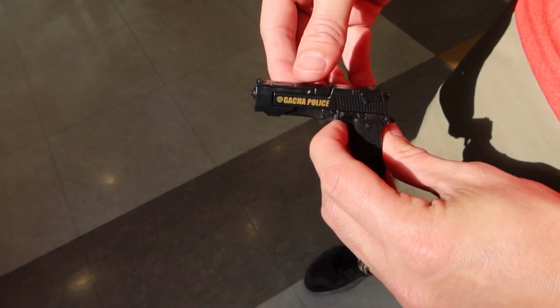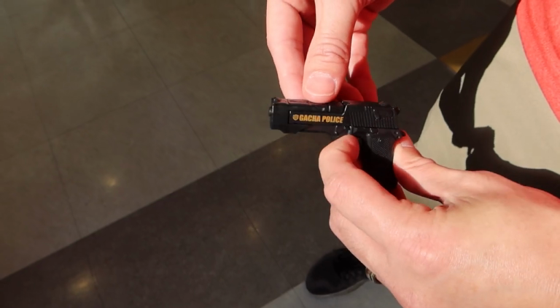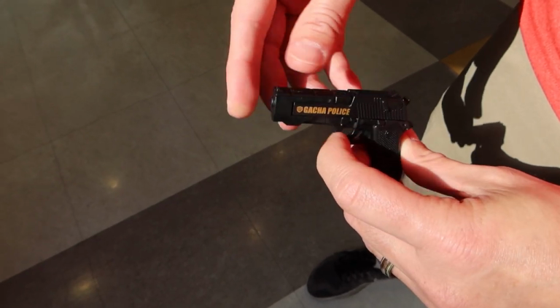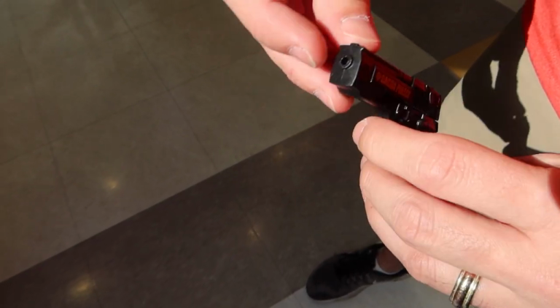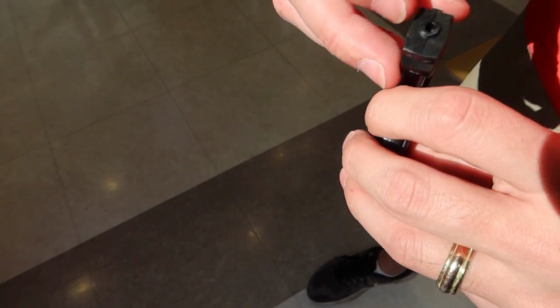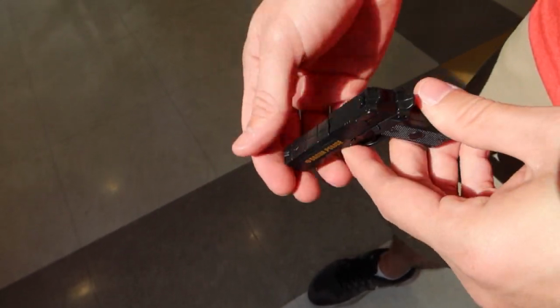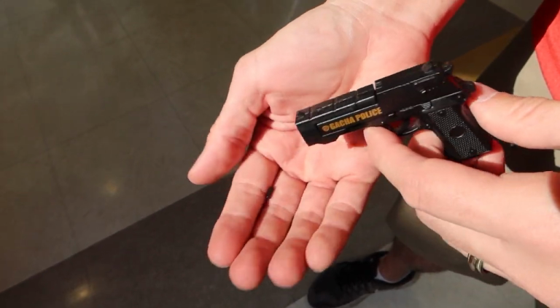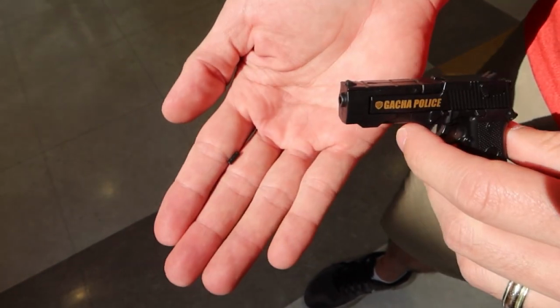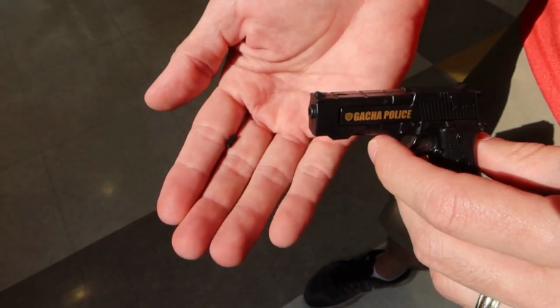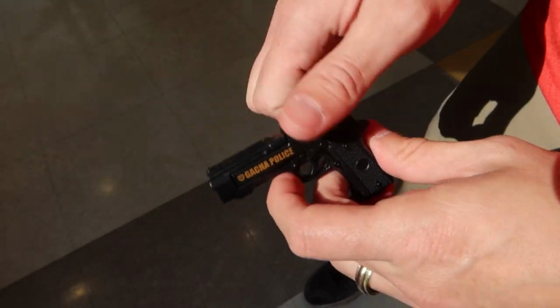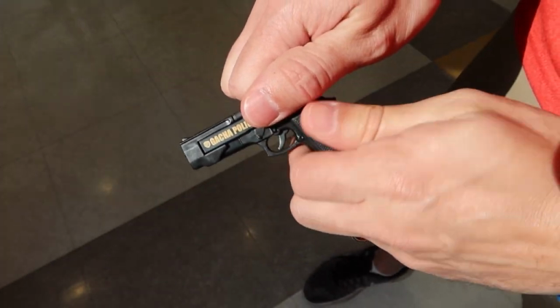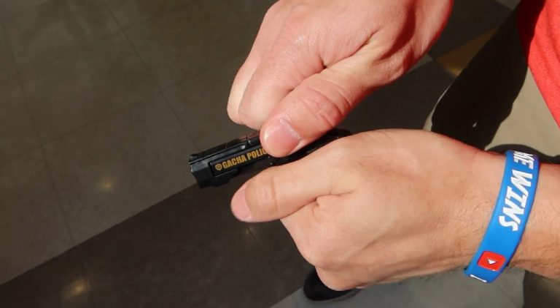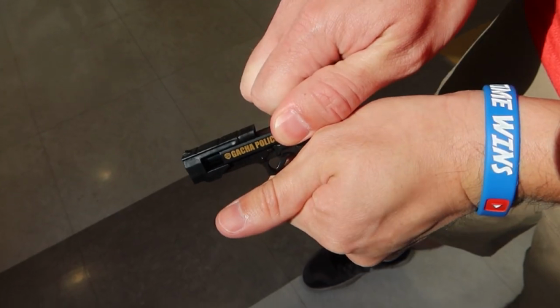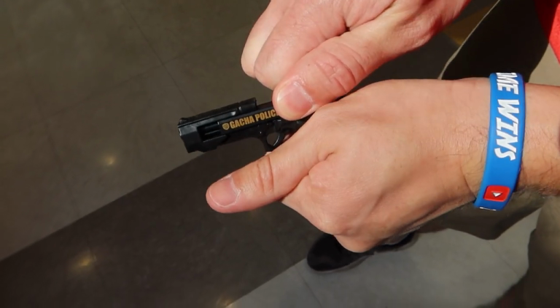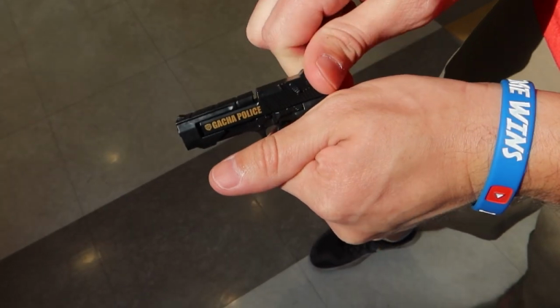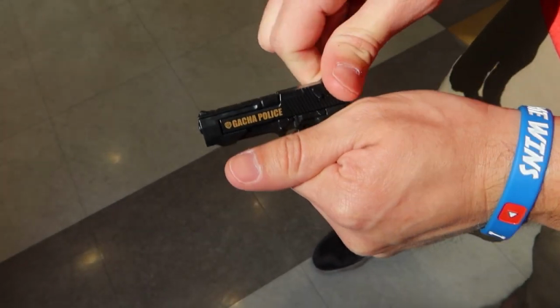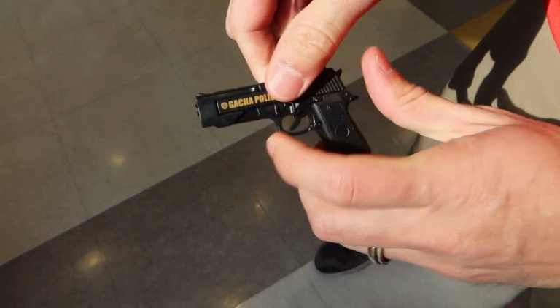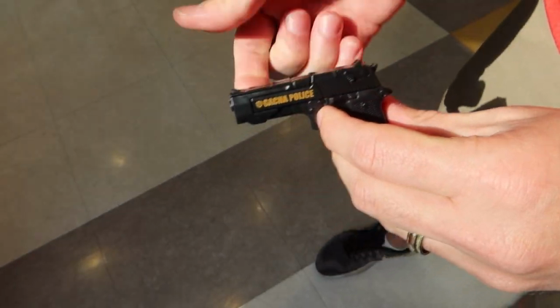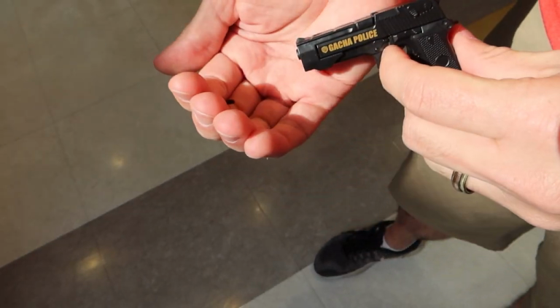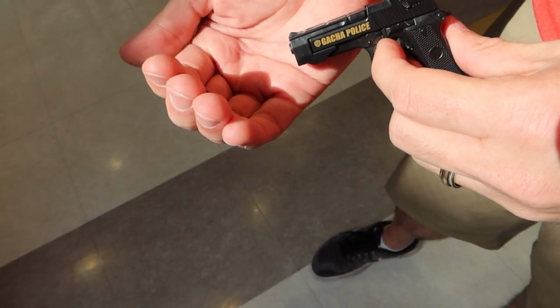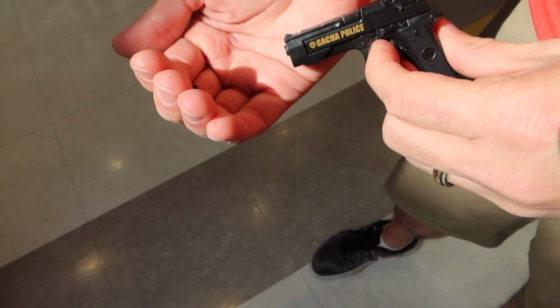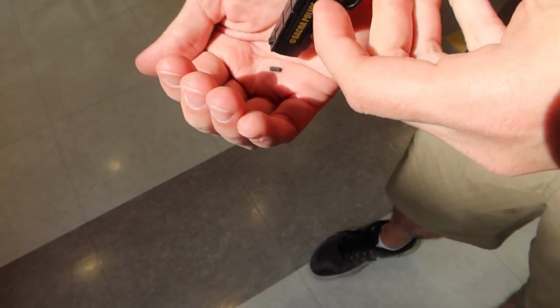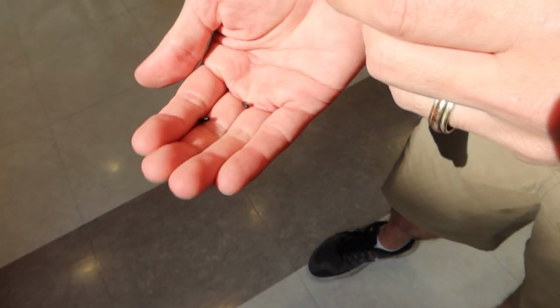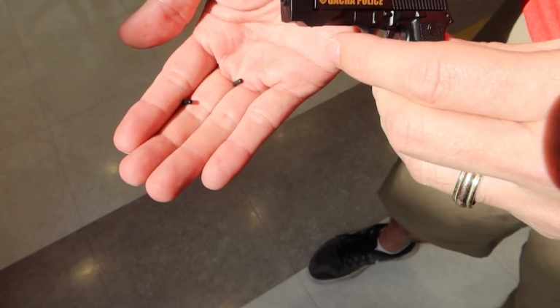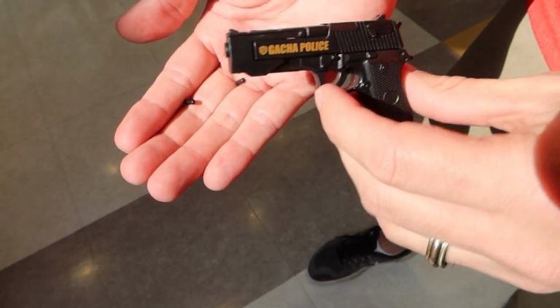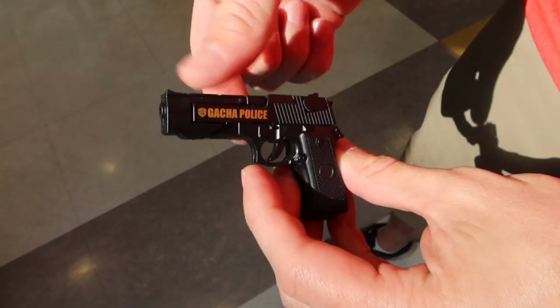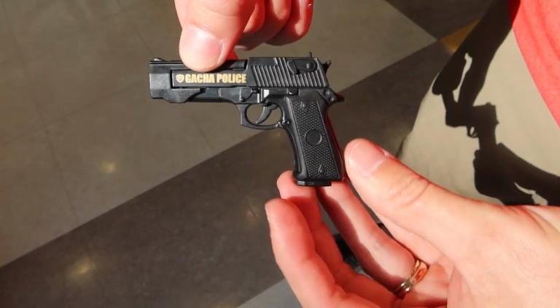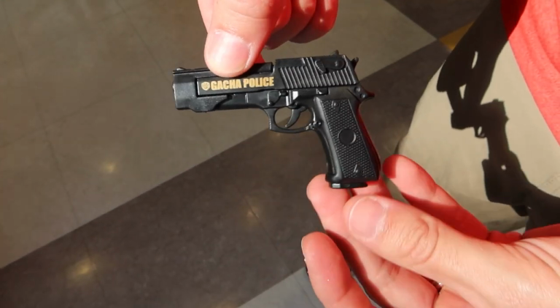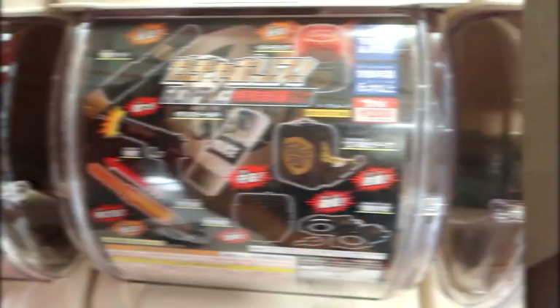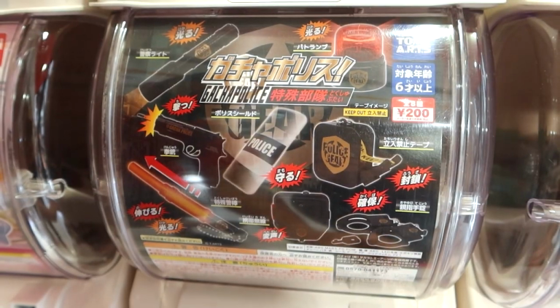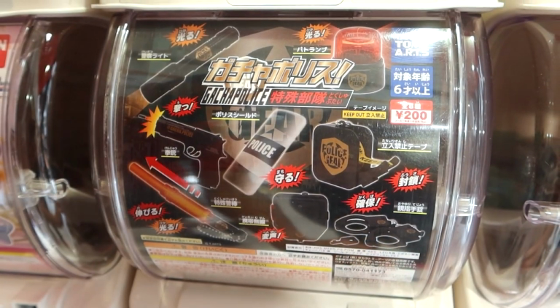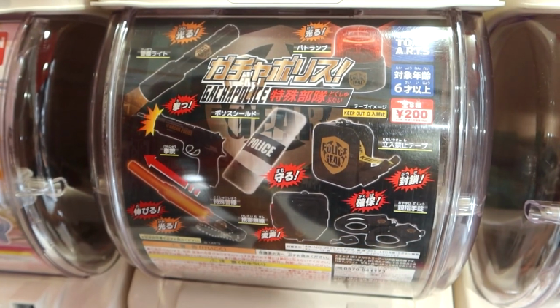I just shot it - did it go anywhere? Oh wait, it's still in the chamber. There it is! So watch this, I can actually pull it back and then shoot it. Oh, it doesn't actually come out though, but that's pretty weird.